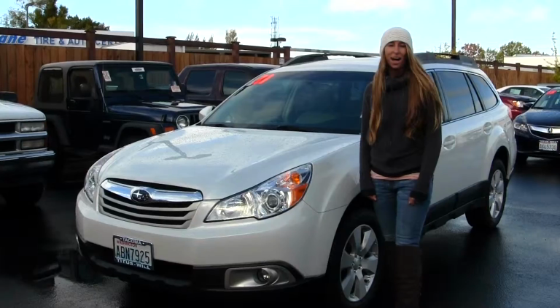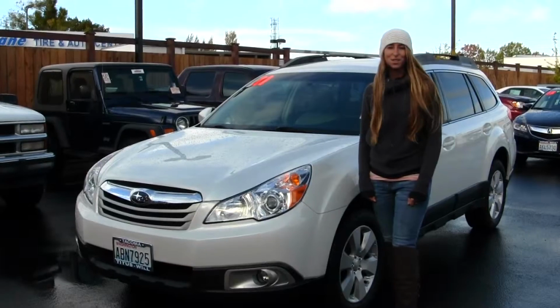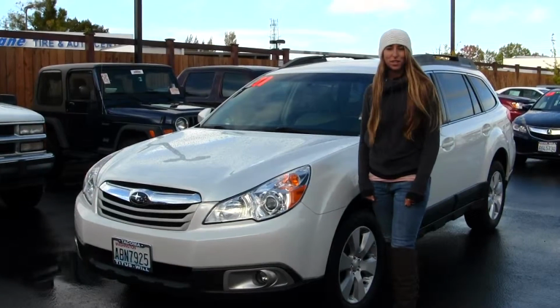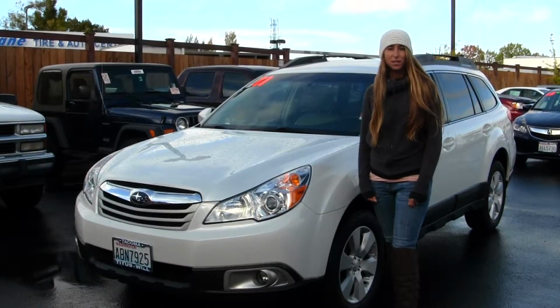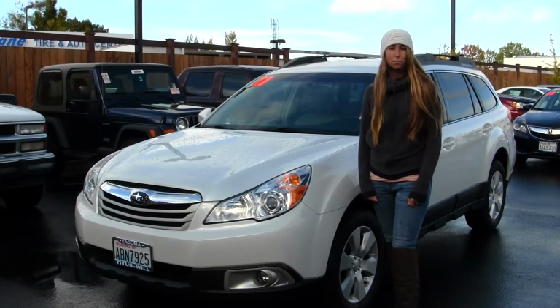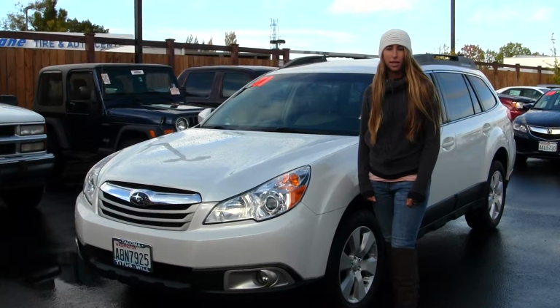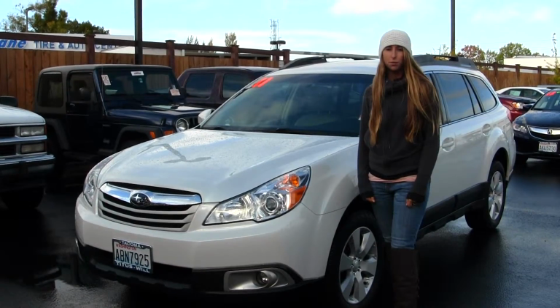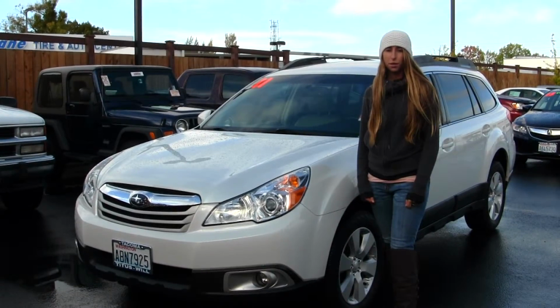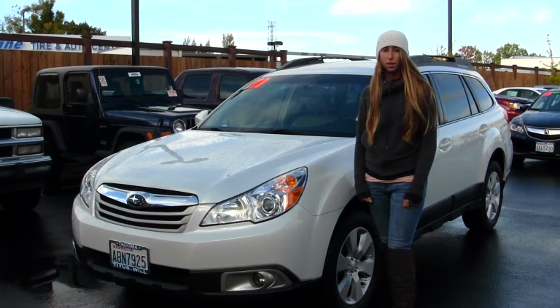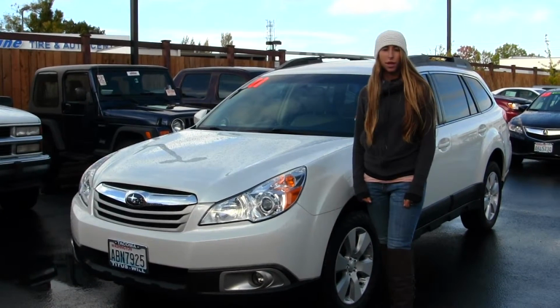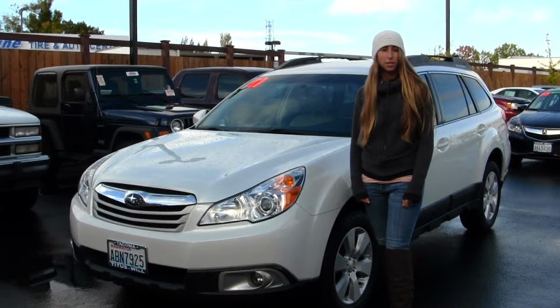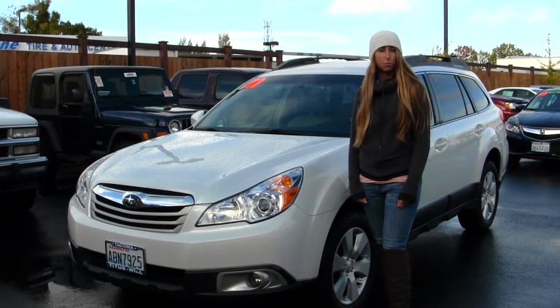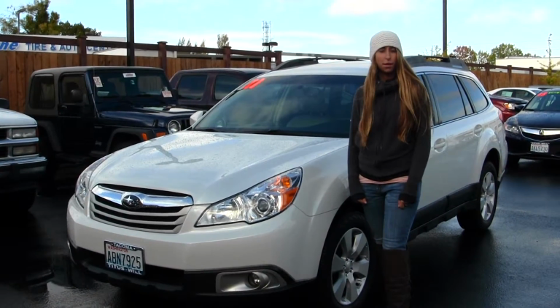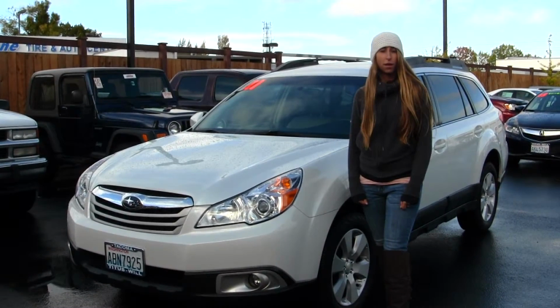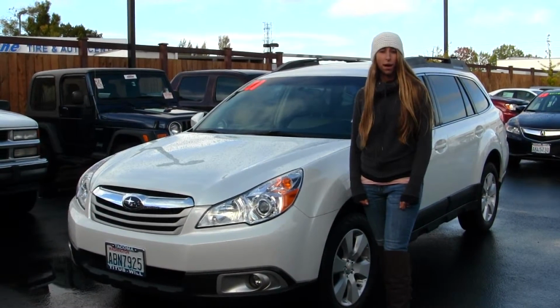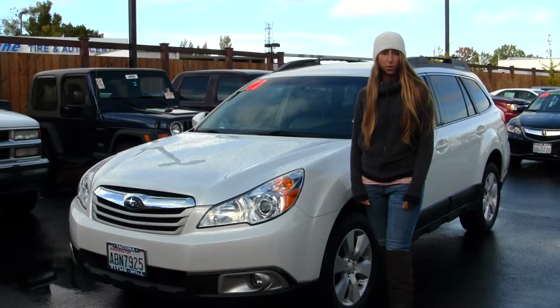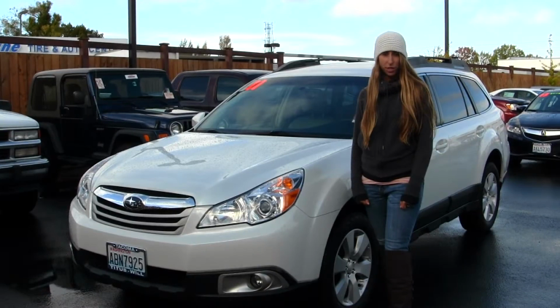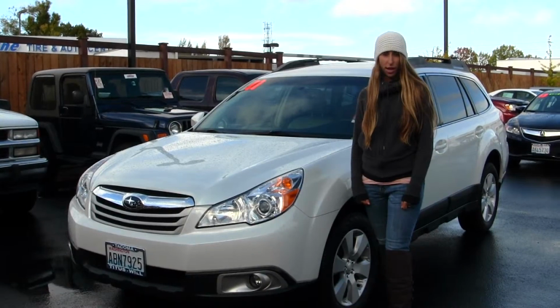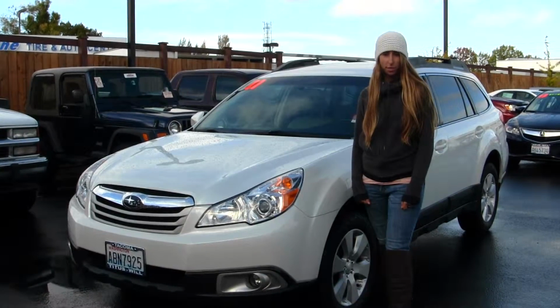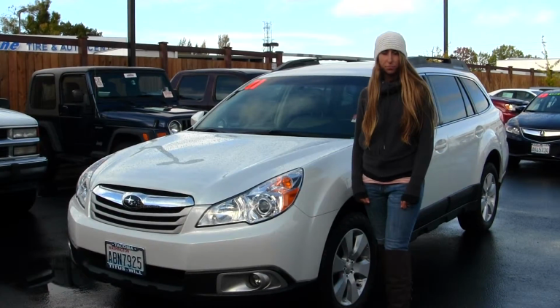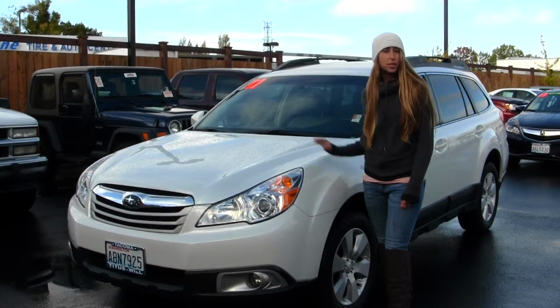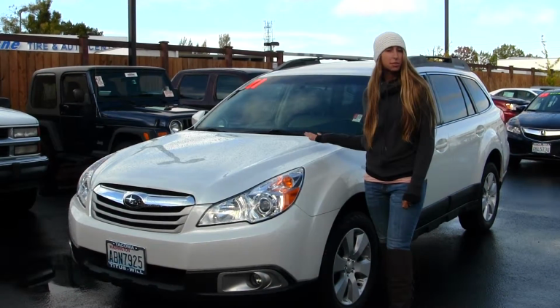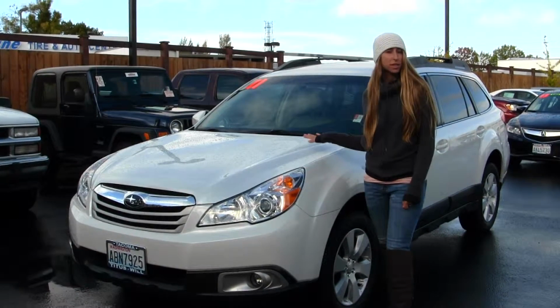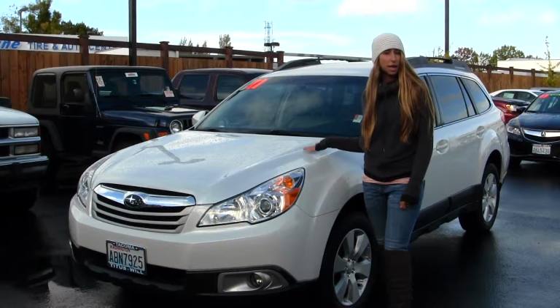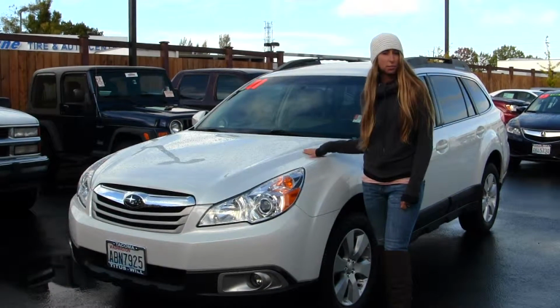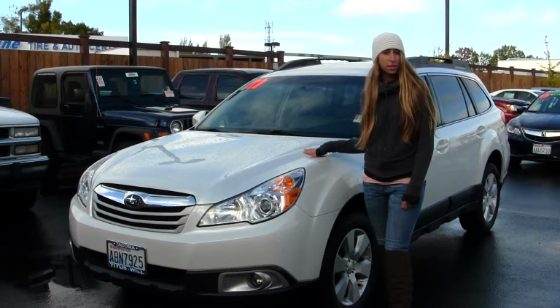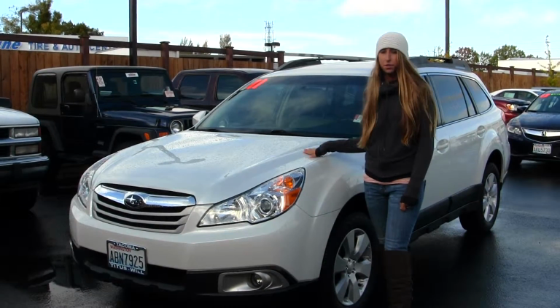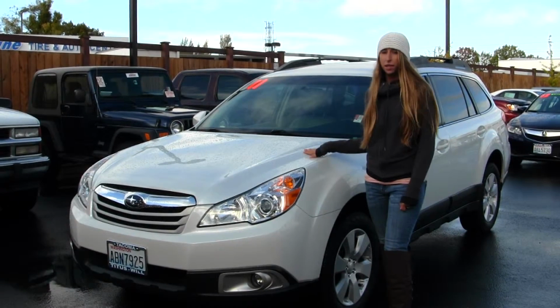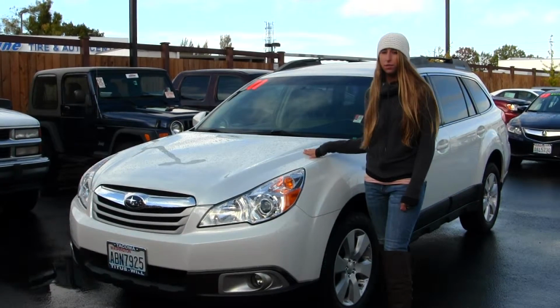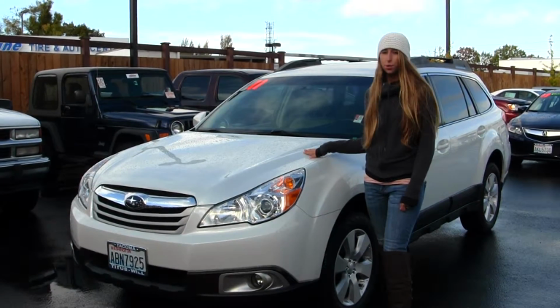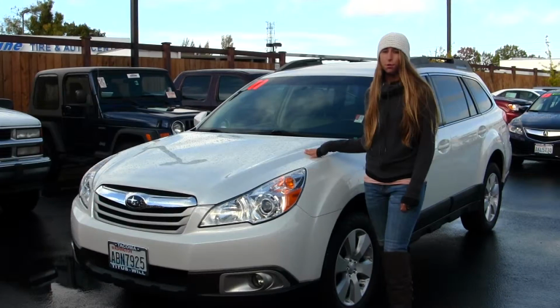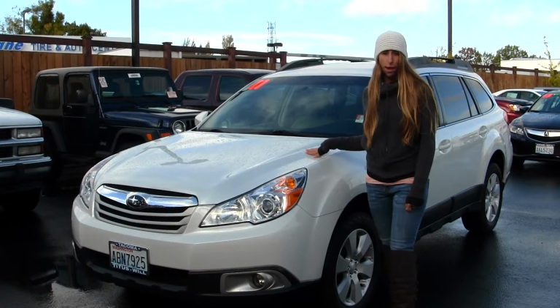Hi, this is Chelsea. Today I'm at Titusville Toyota, located in Tacoma, off I-5 and the 38th Street exit. Today we're looking at this classic white 2011 Subaru Outback.